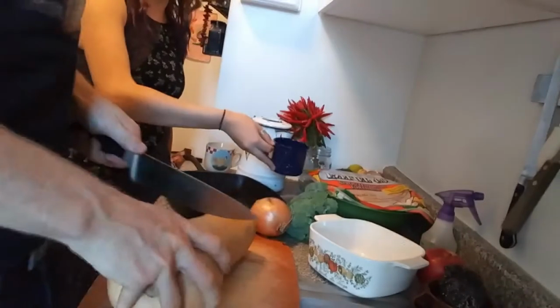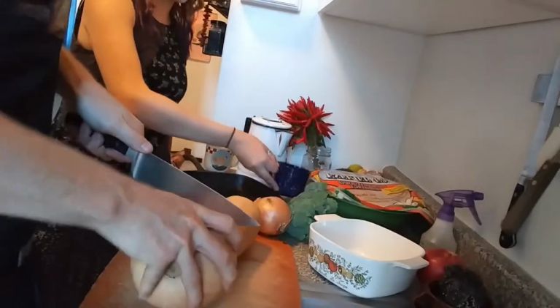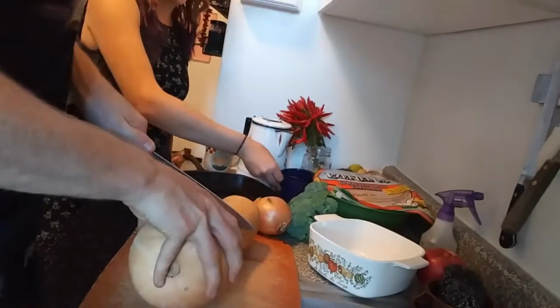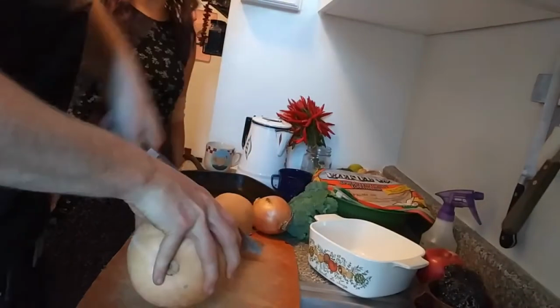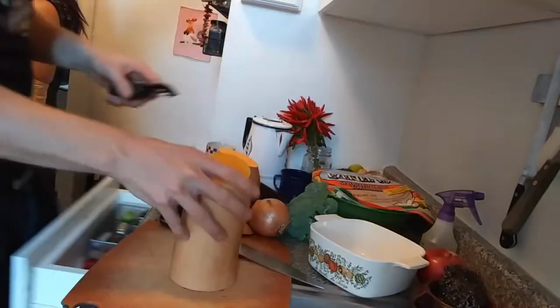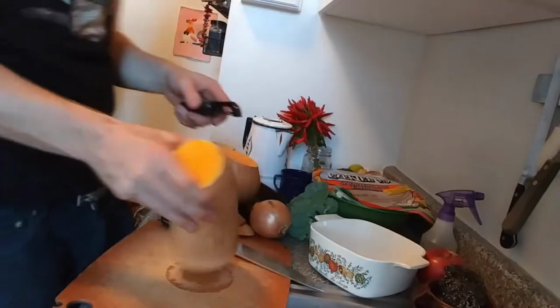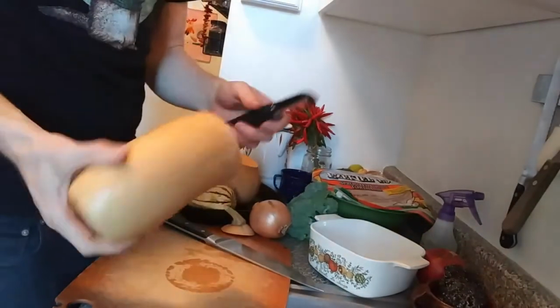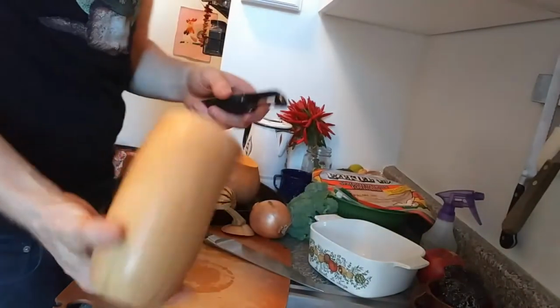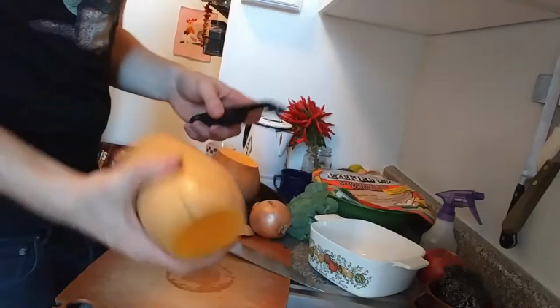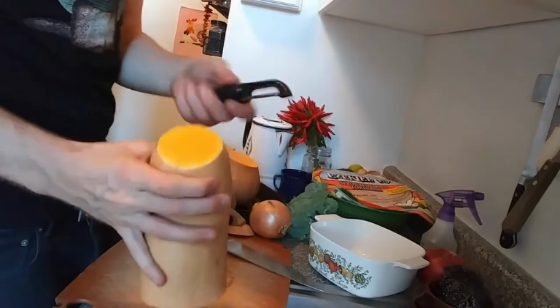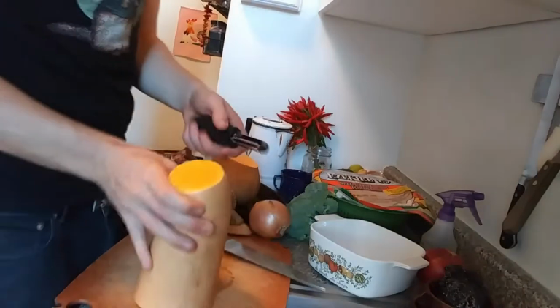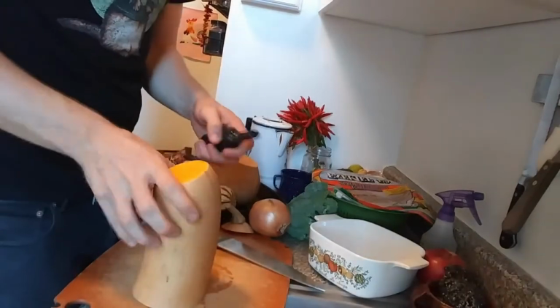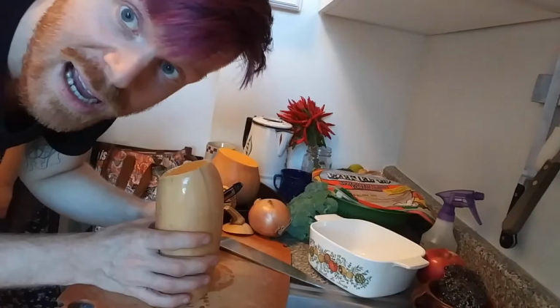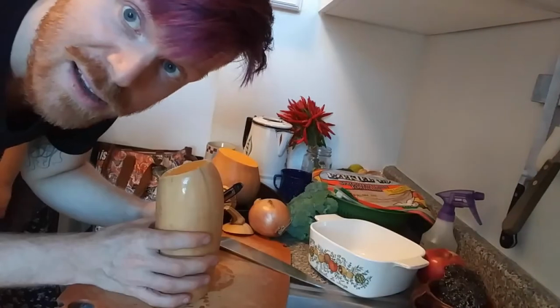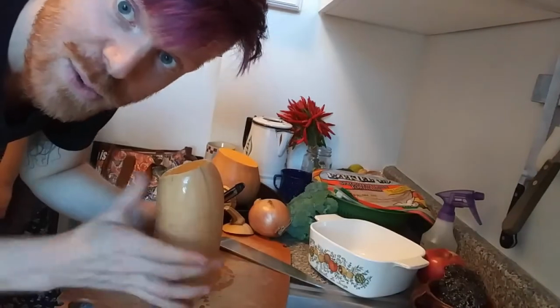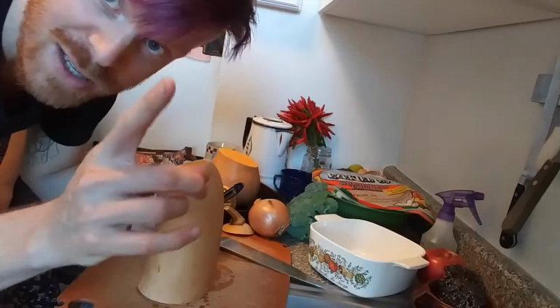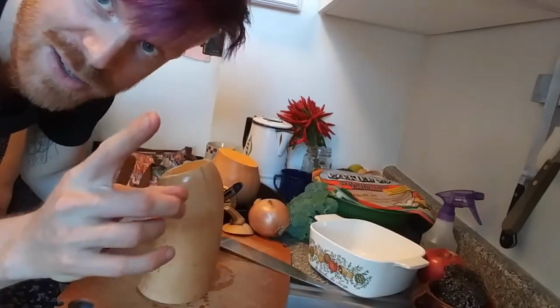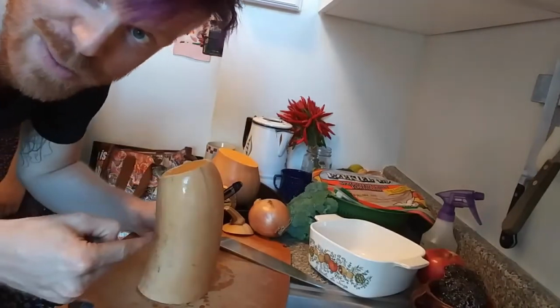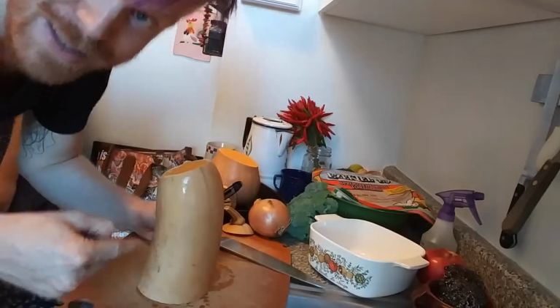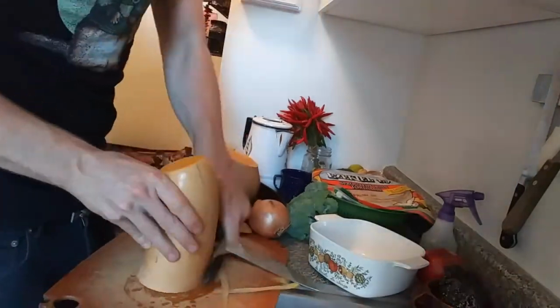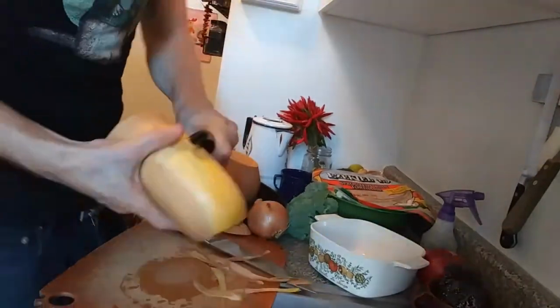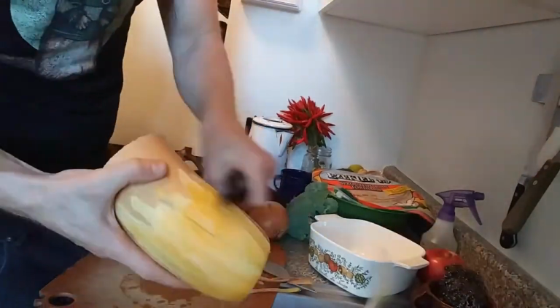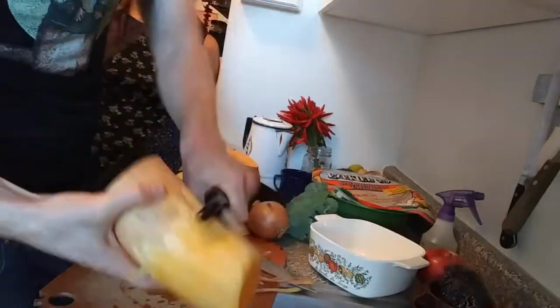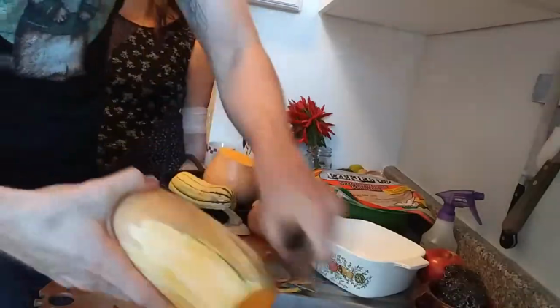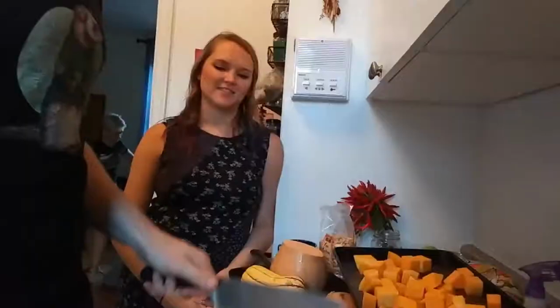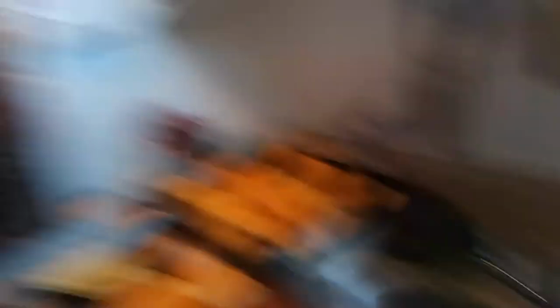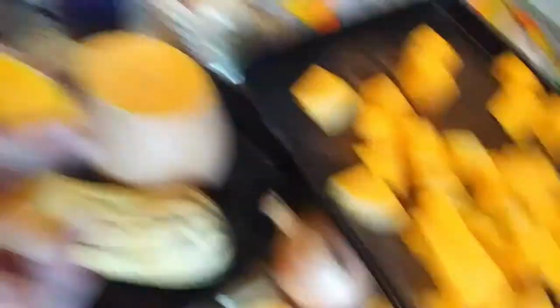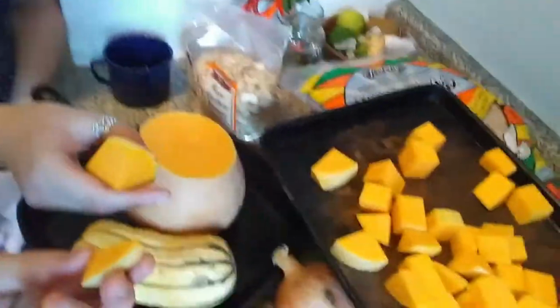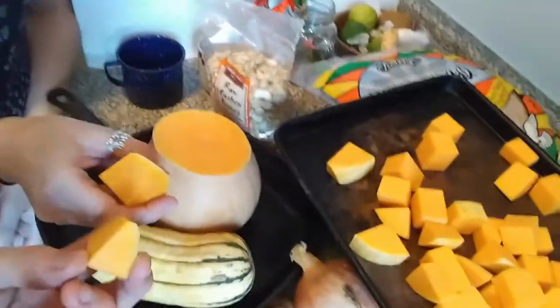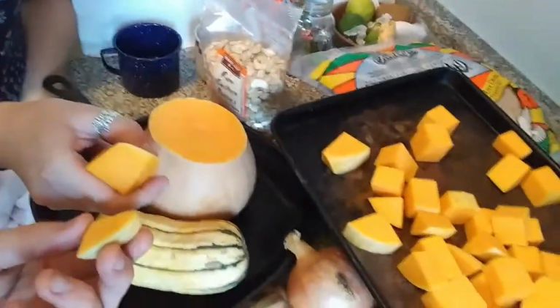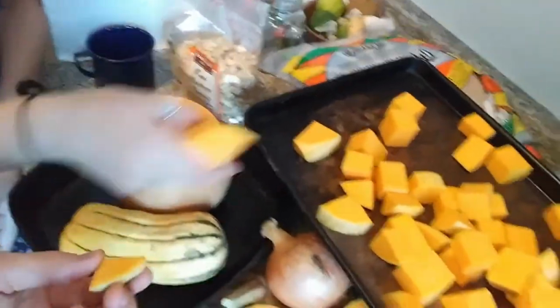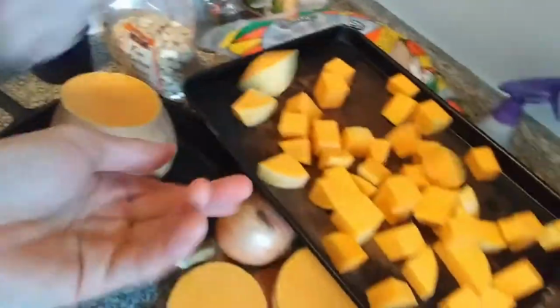Oh yeah, cut it! So we cut this and then we're just gonna peel this. Kathy, if you're watching this, you should make these. Gordon Ramsay would — oh my god. He would review a new one.